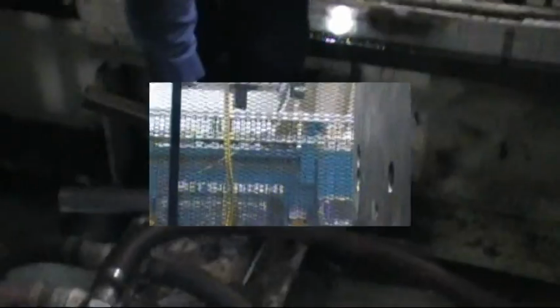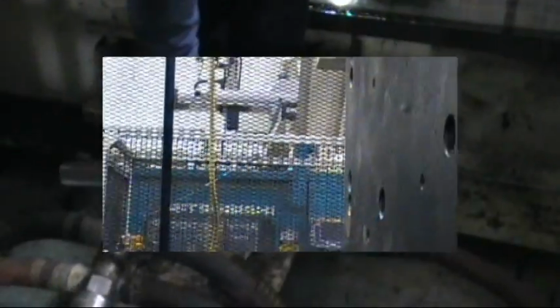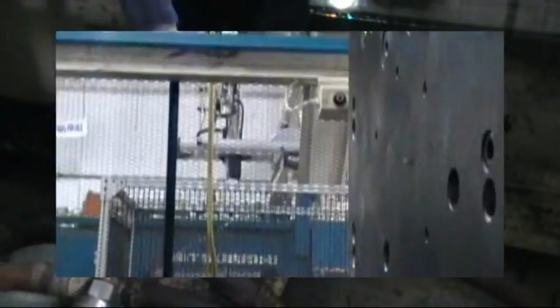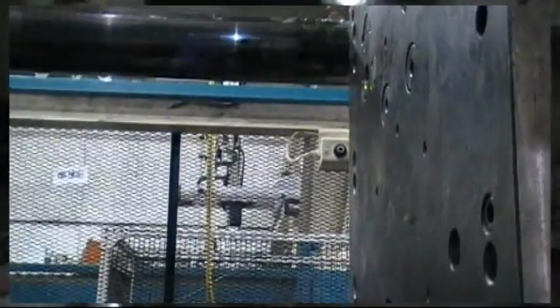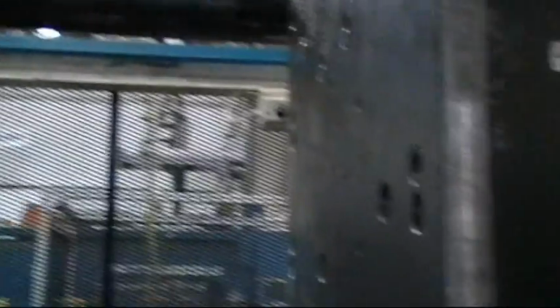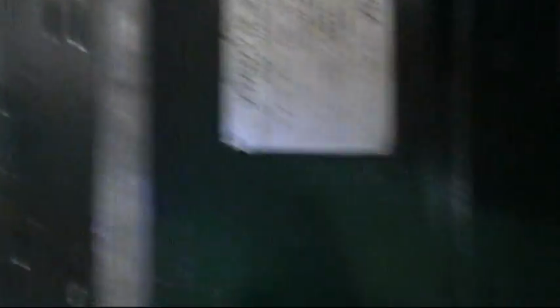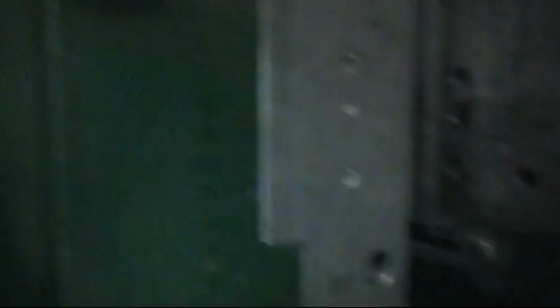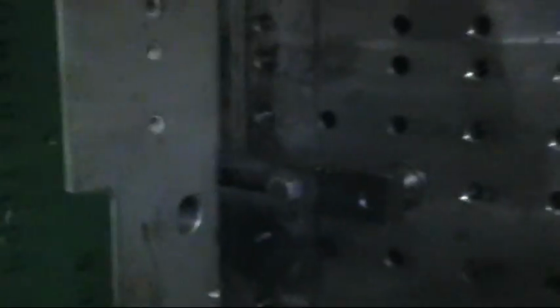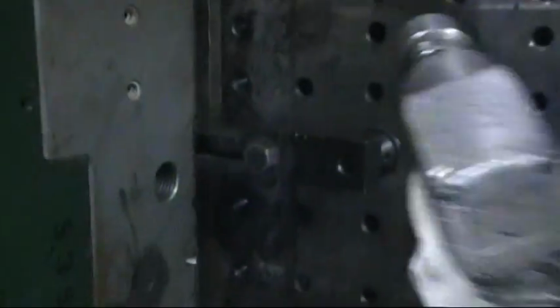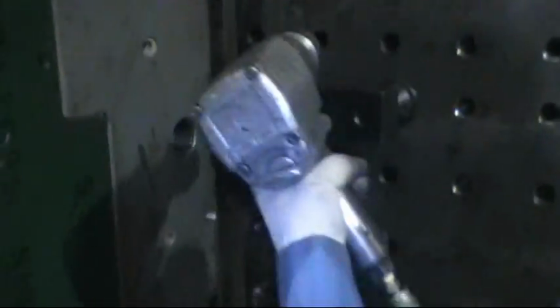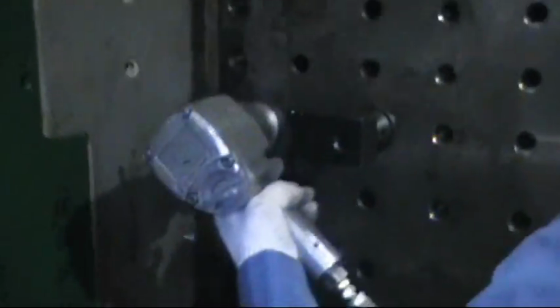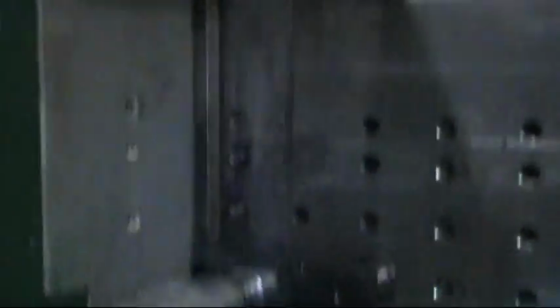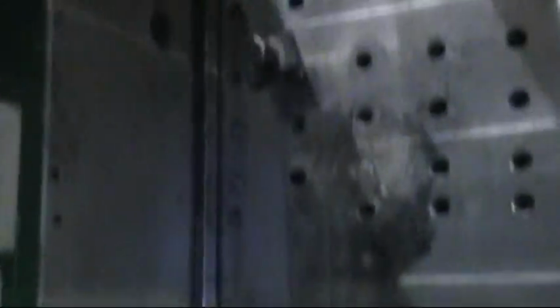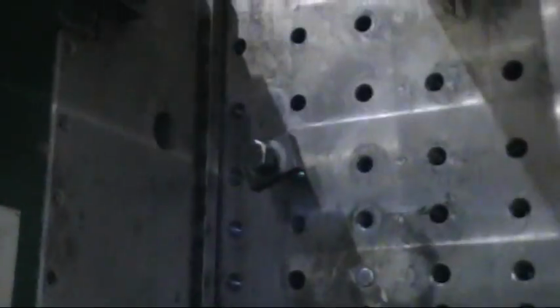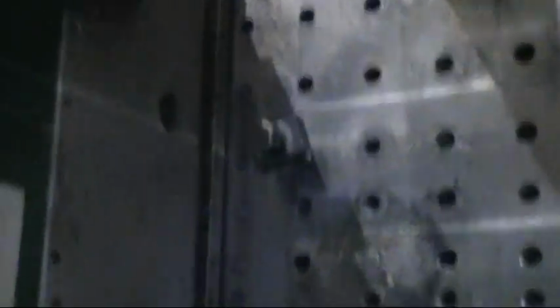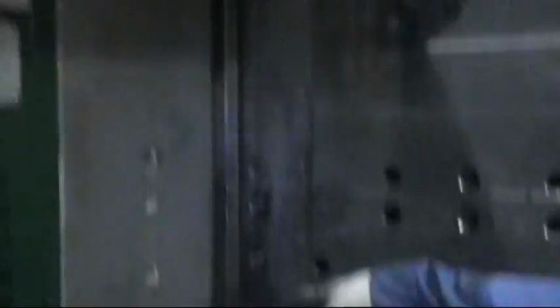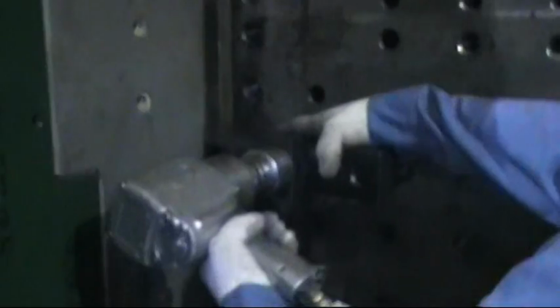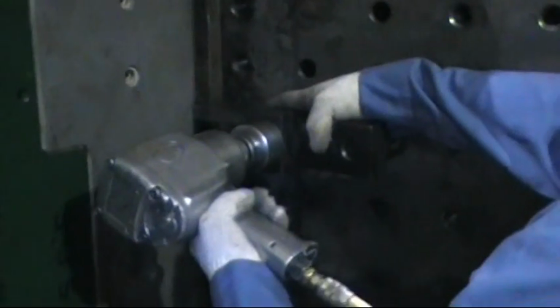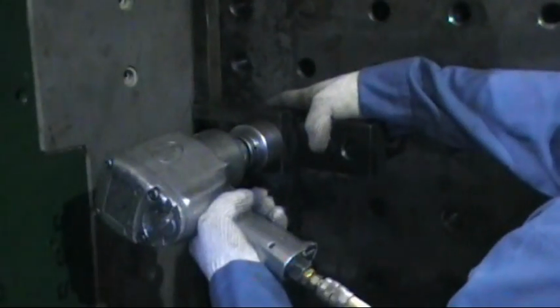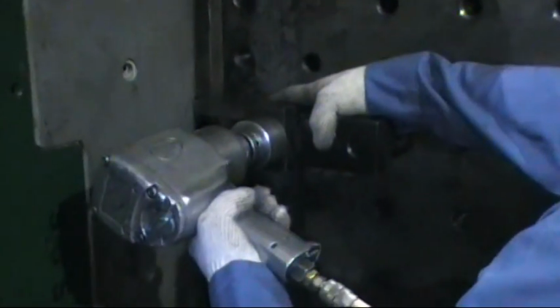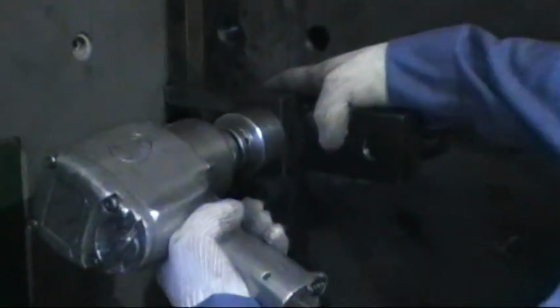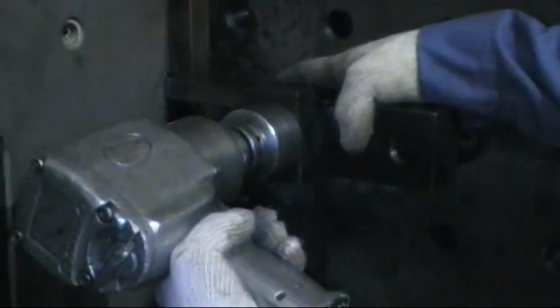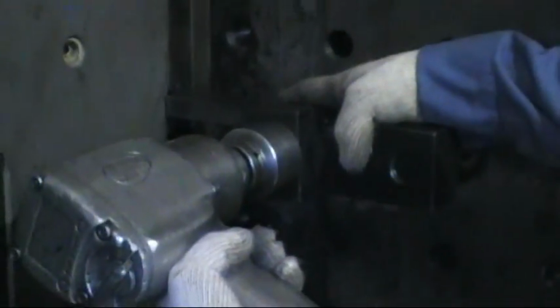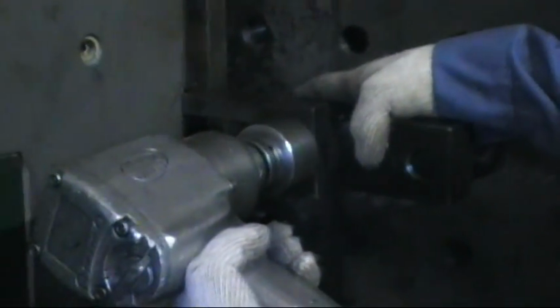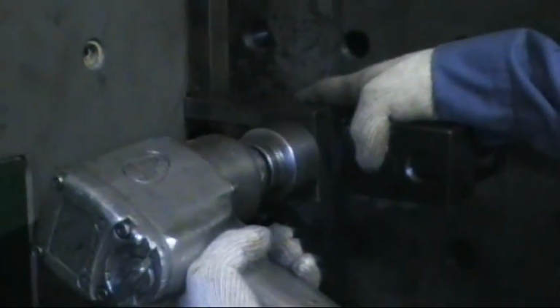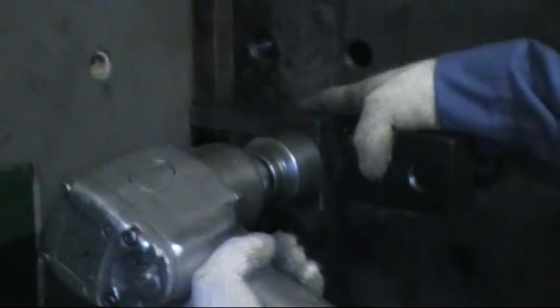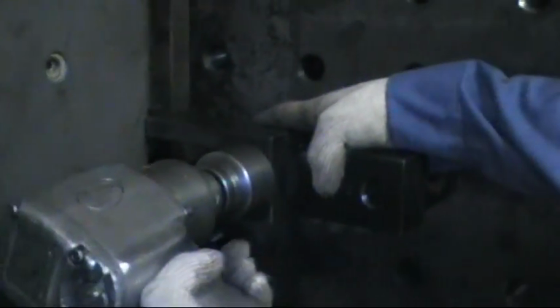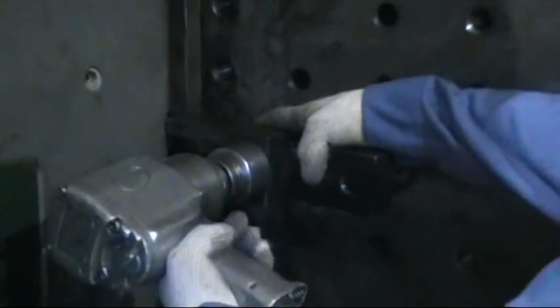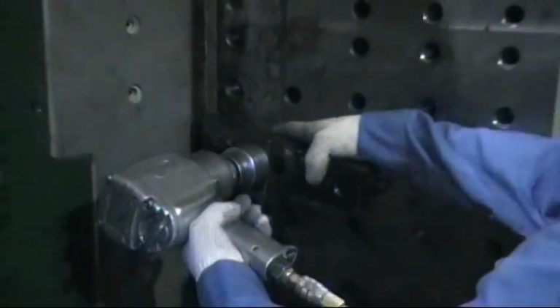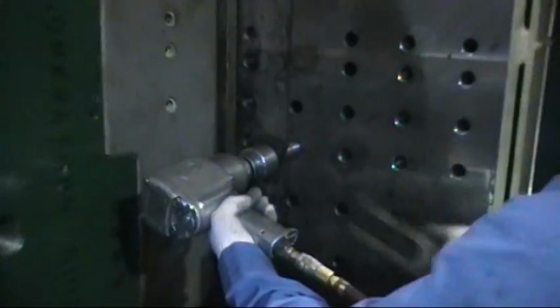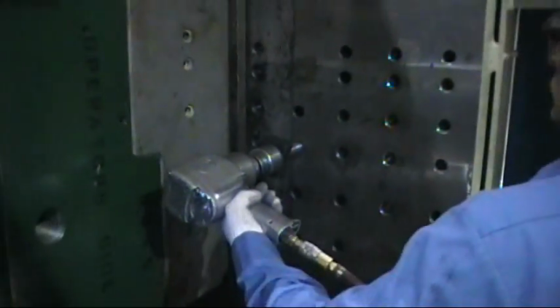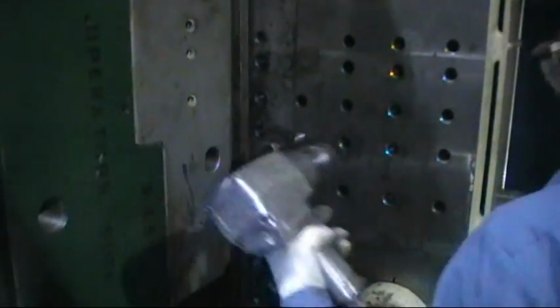Once all knockout bars are removed from the mold, remove the final clamp that holds the mold to the platen. Remove this so you're able to pull the mold out of the press.